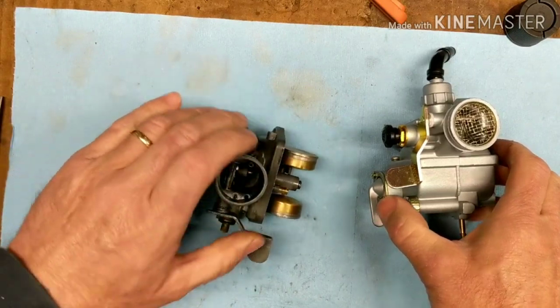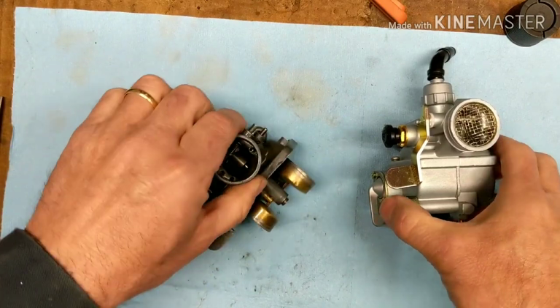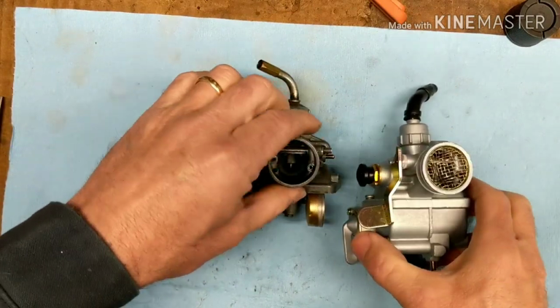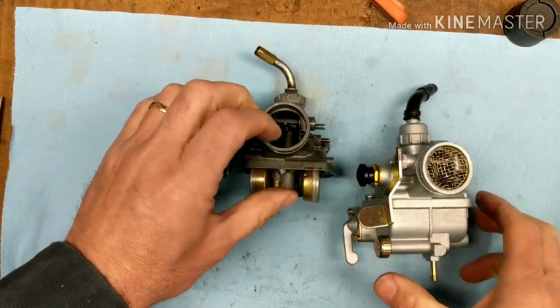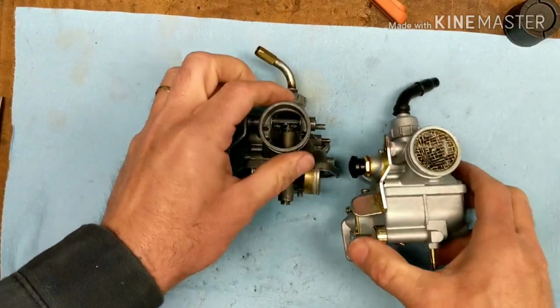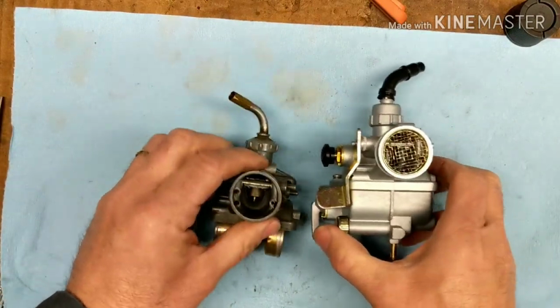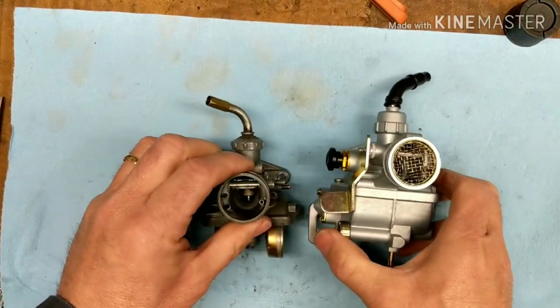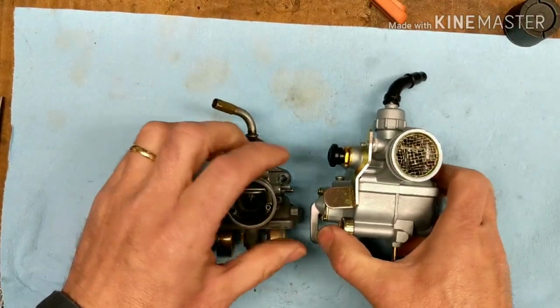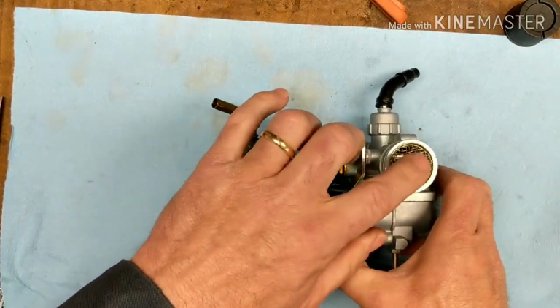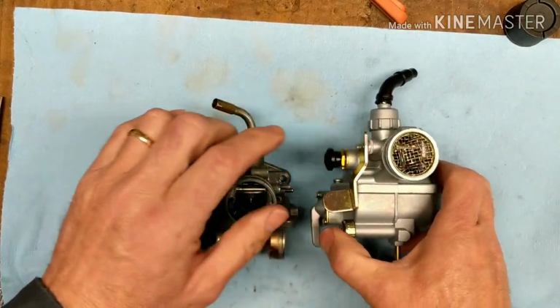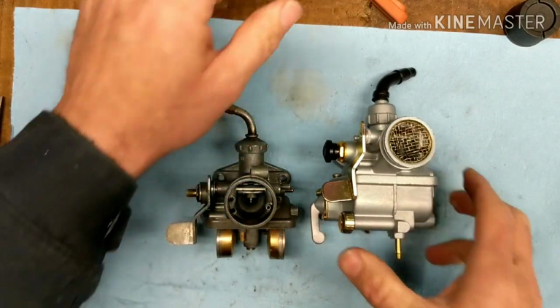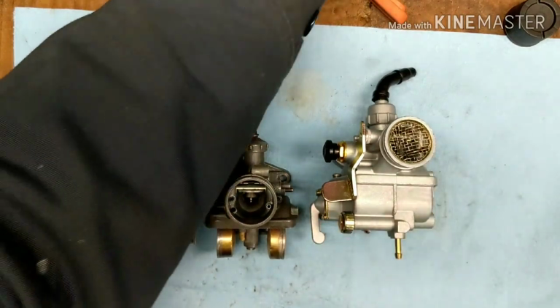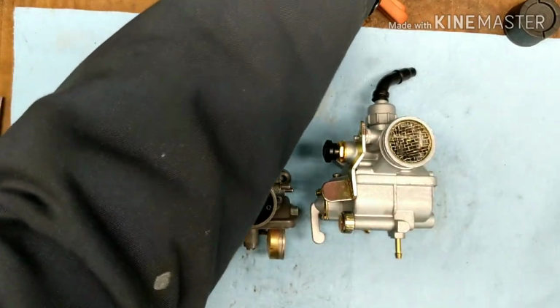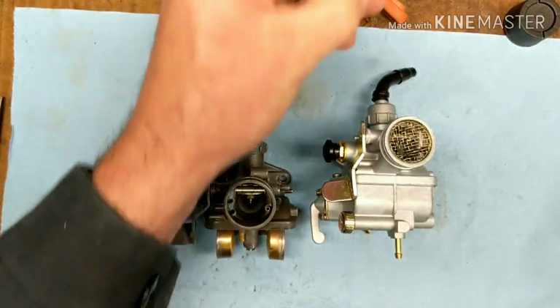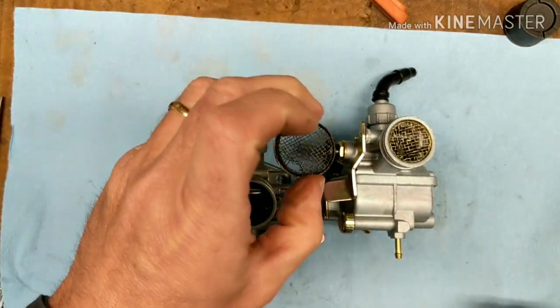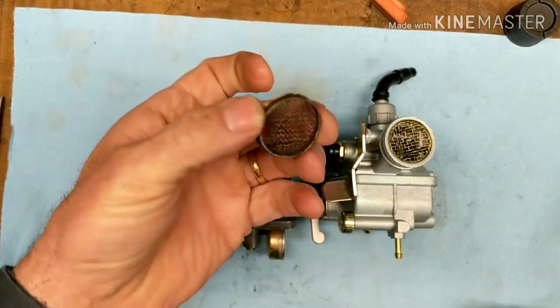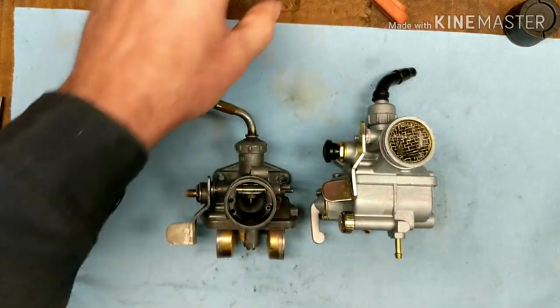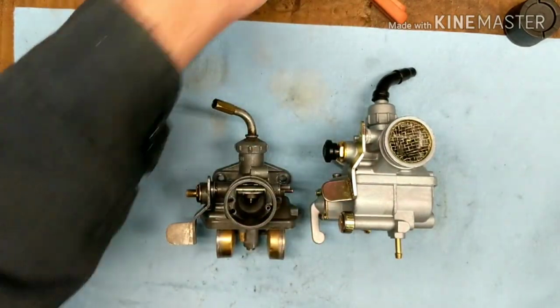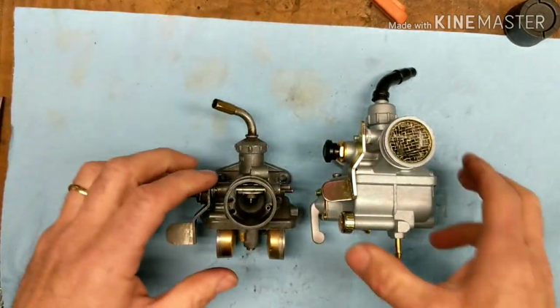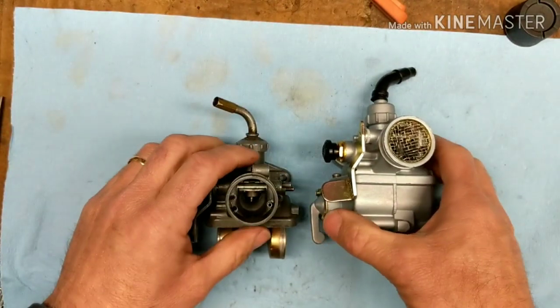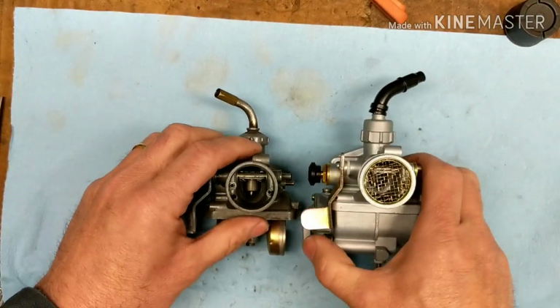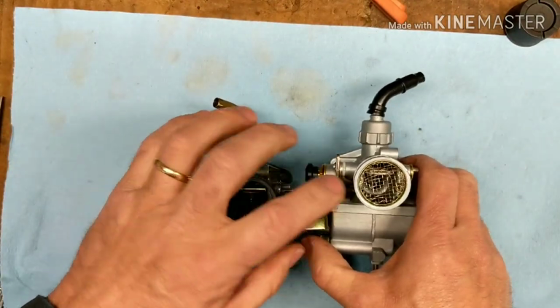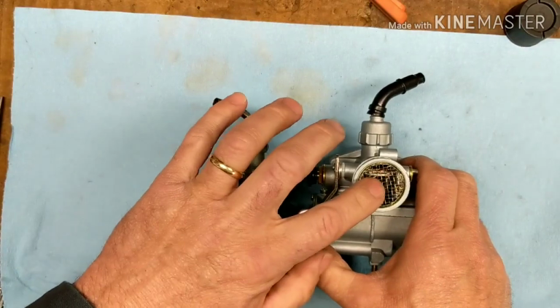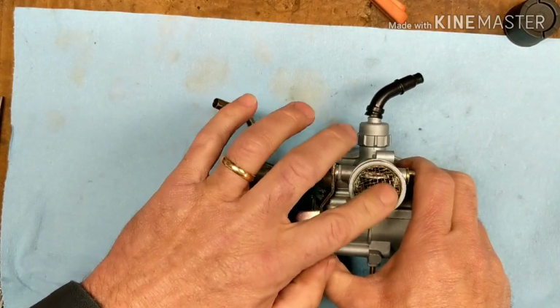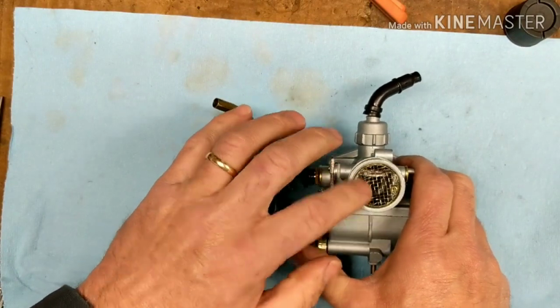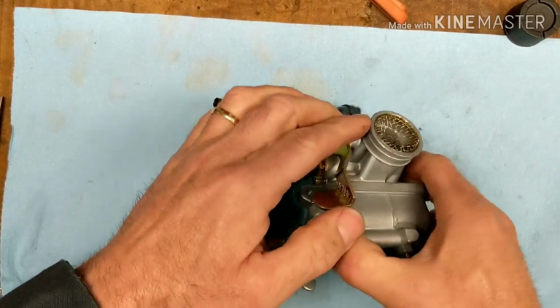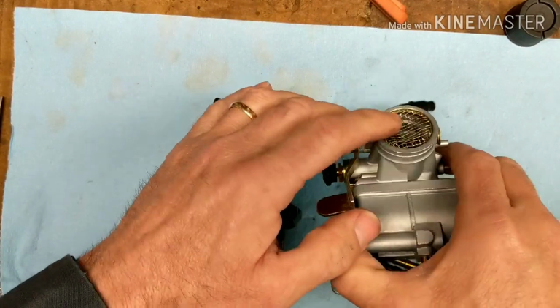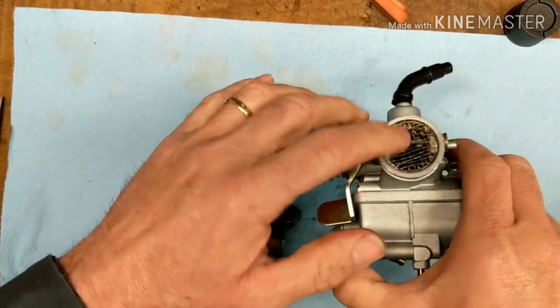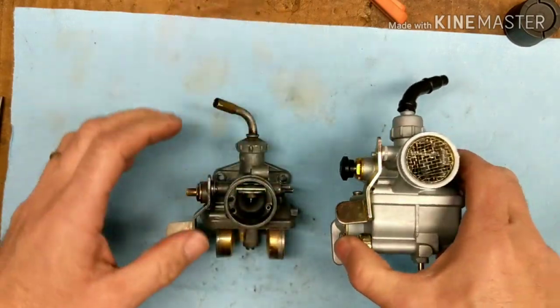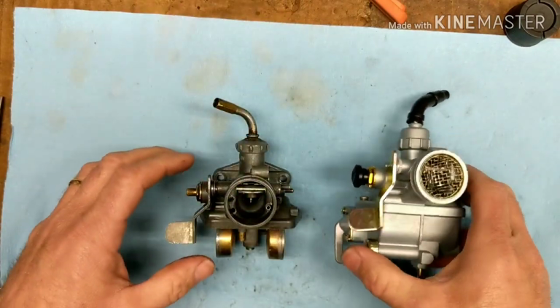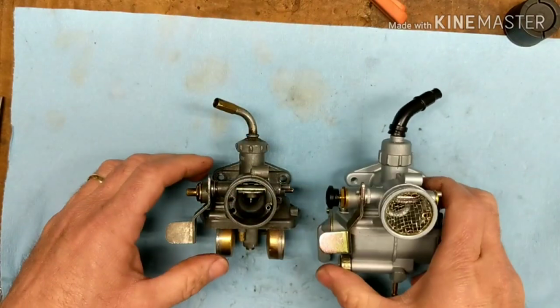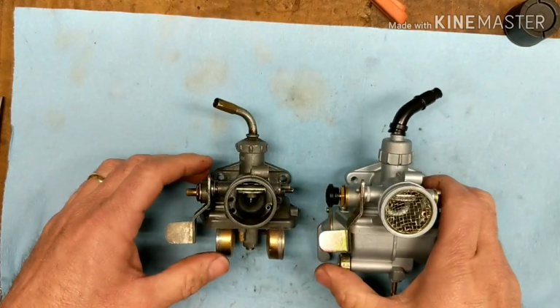This had a screen on here but it was damaged. Here's the screen from the other one. It has a screen on it. It's kind of a little bent anyway, but not a big deal.